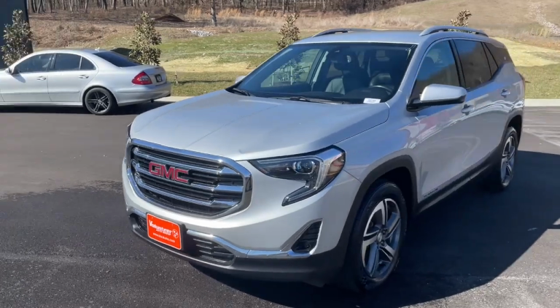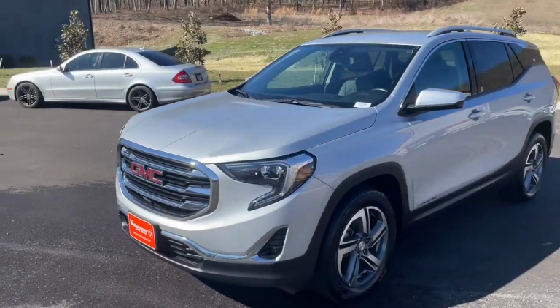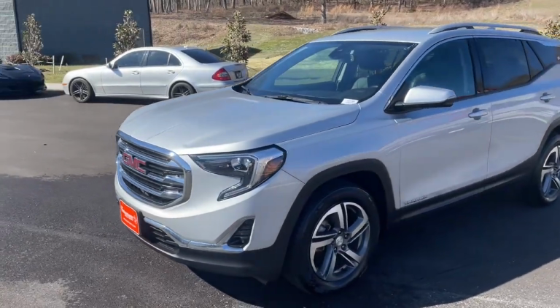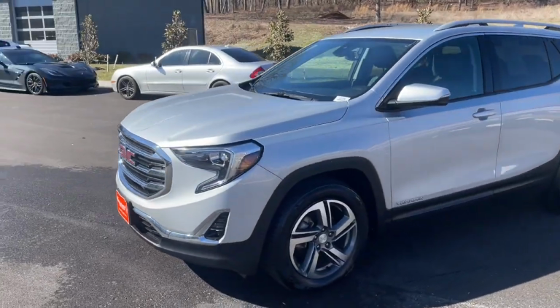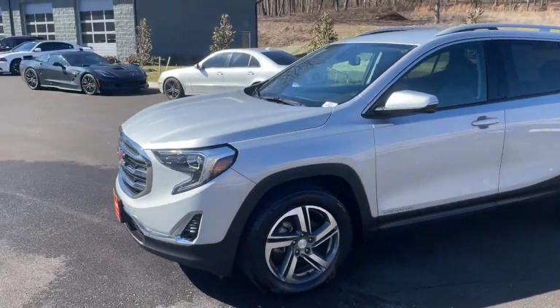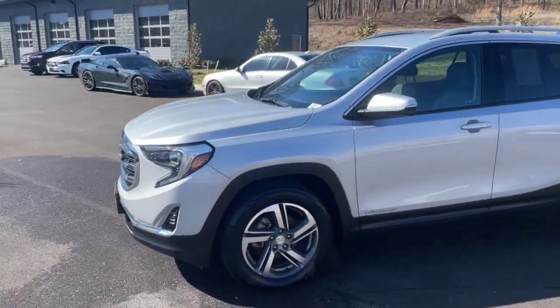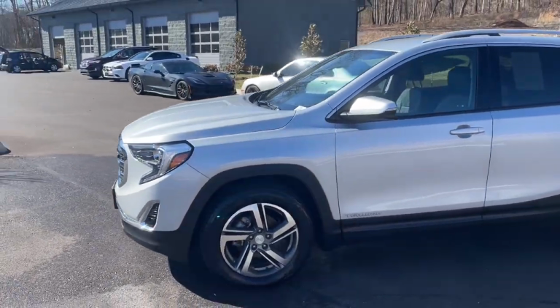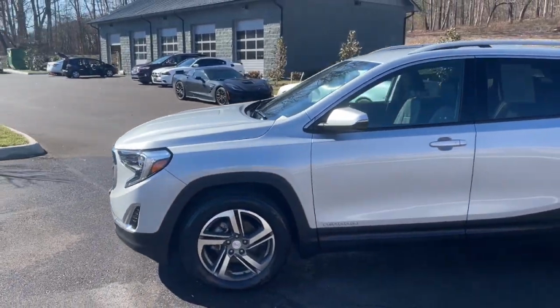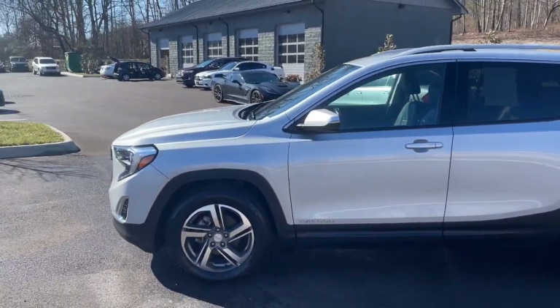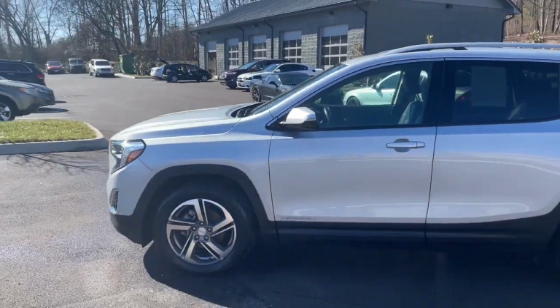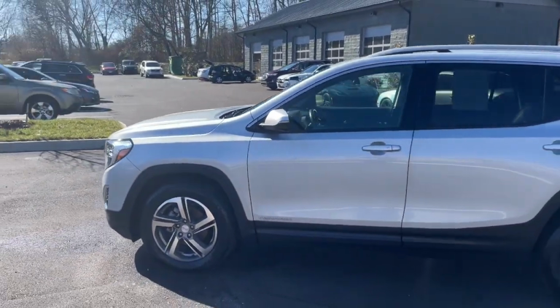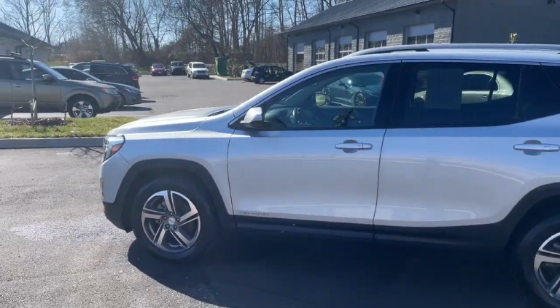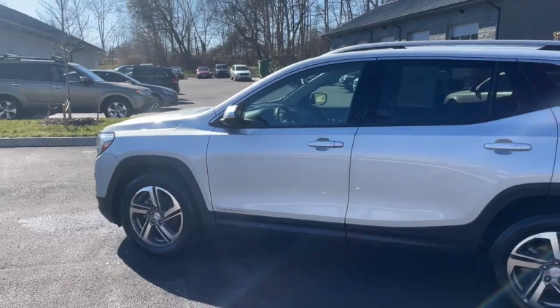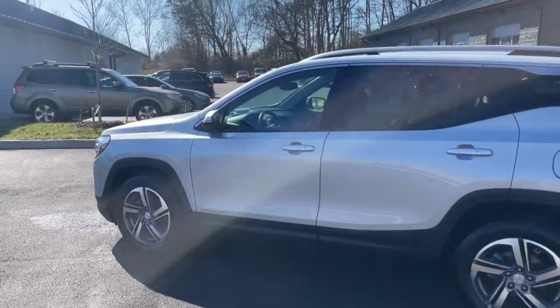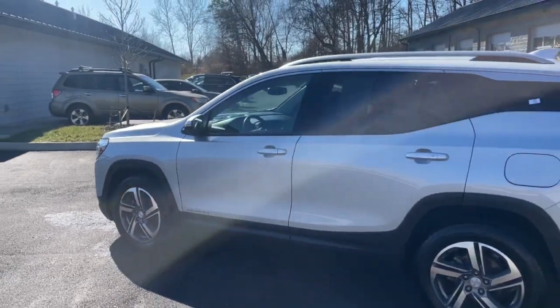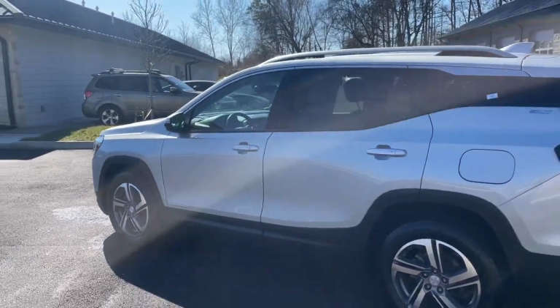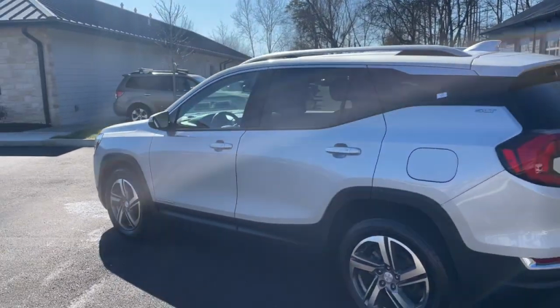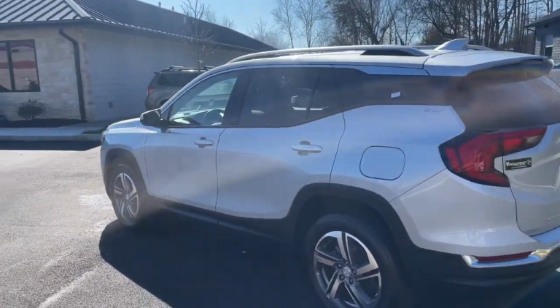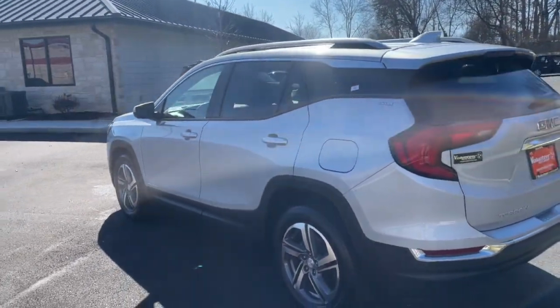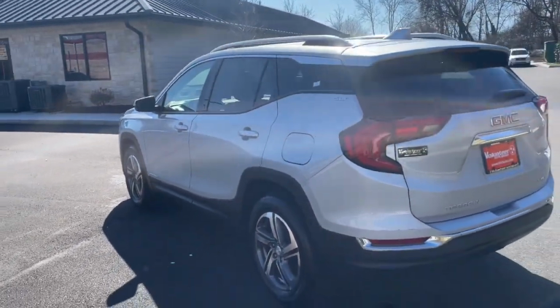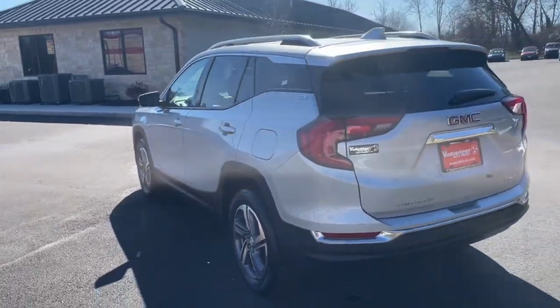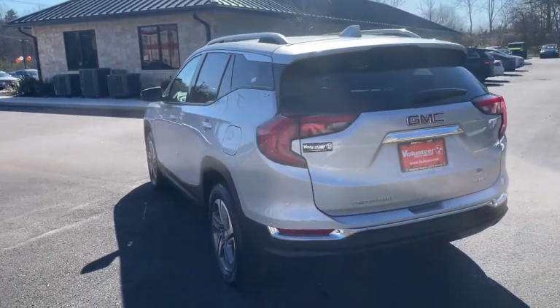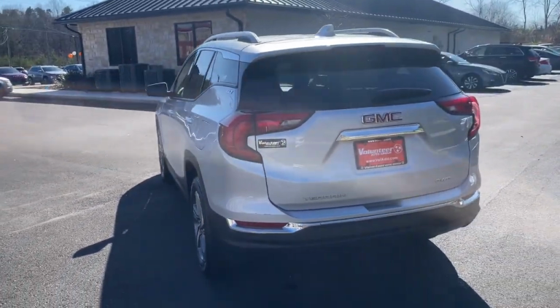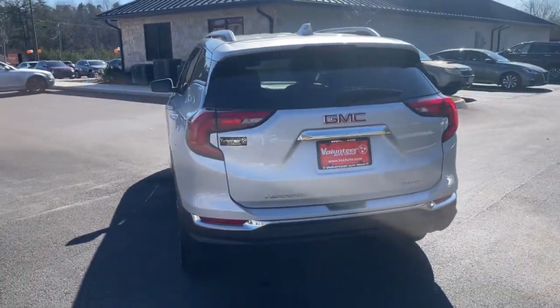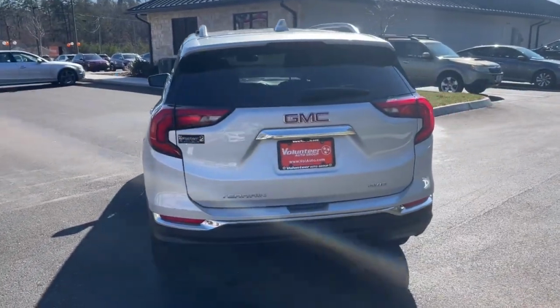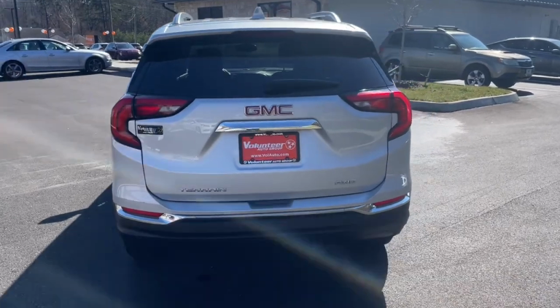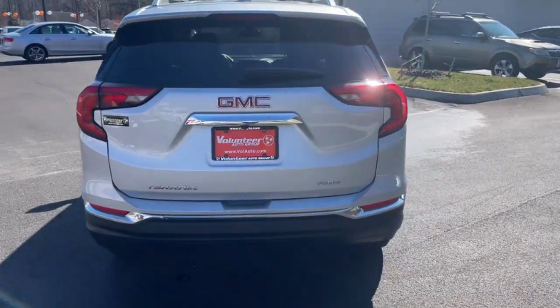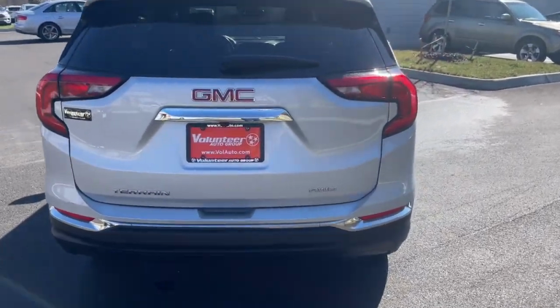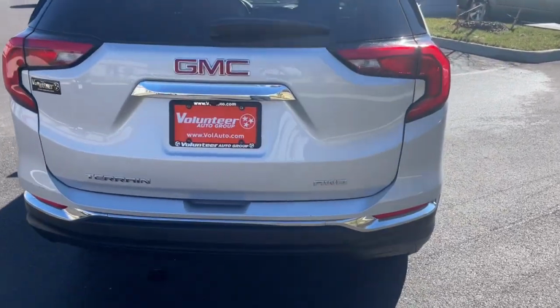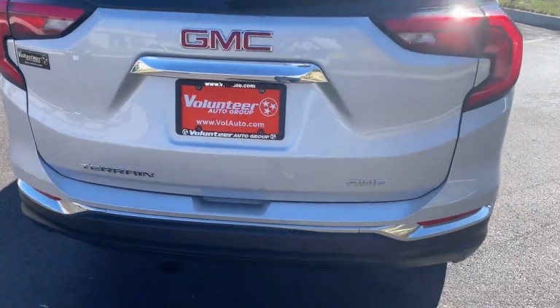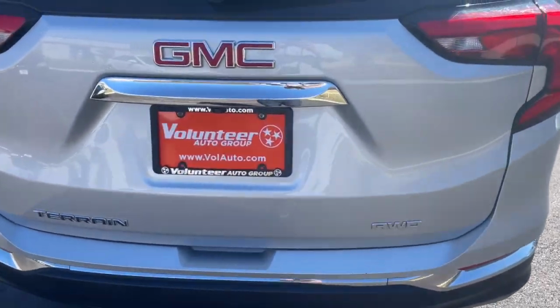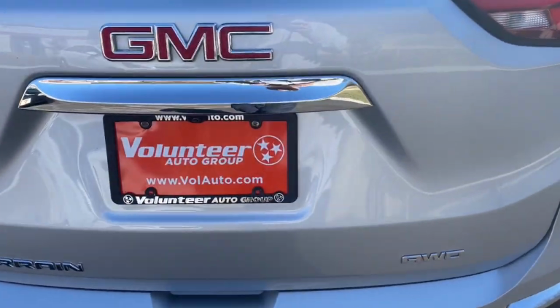Enjoy road trips more than ever before in this handsomely styled Terrain. Its comfortable, flexible interior offers all the amenities and space you need to make the journey relaxing. And you'll love its high safety scores too.